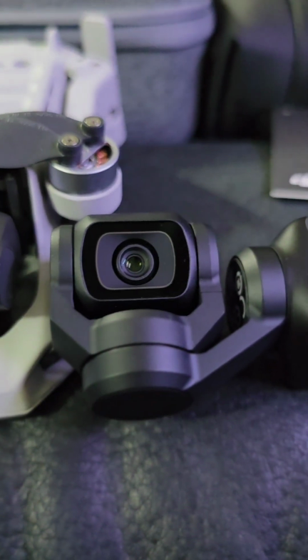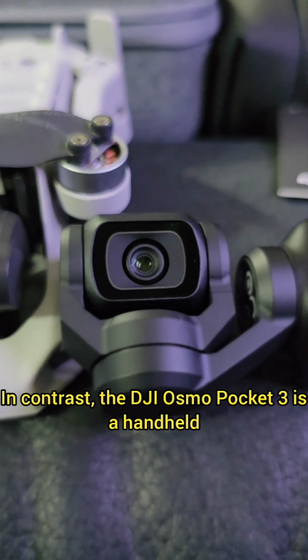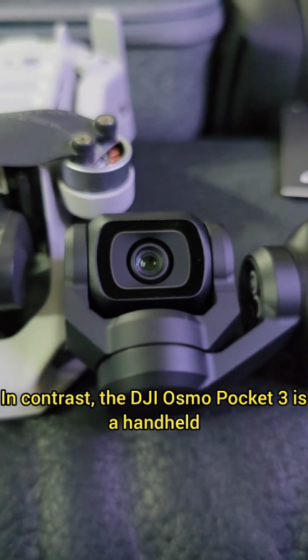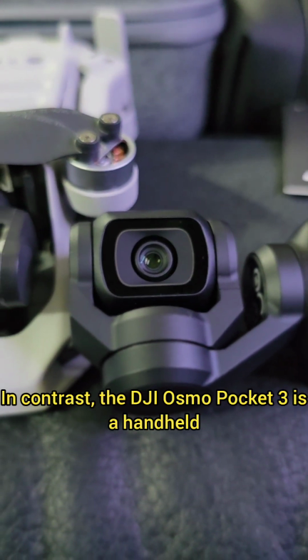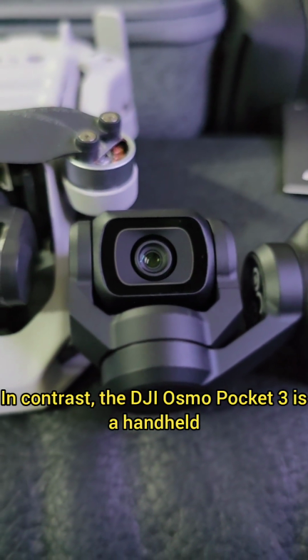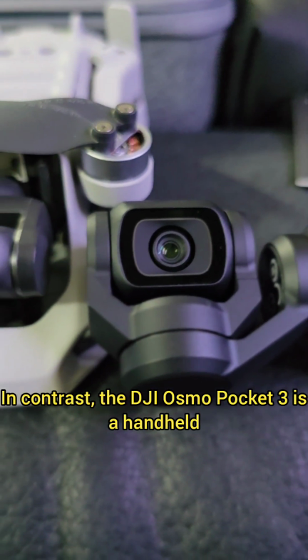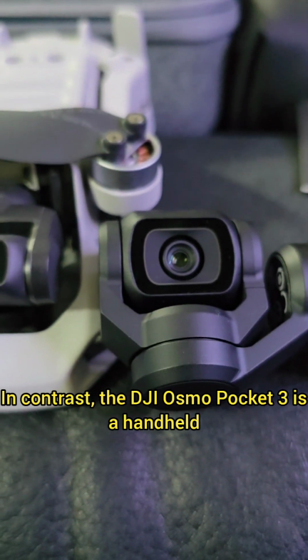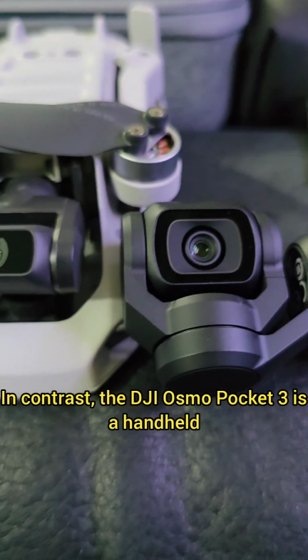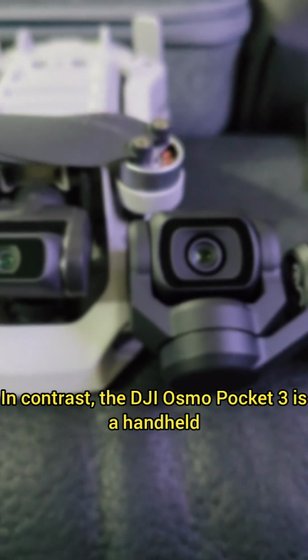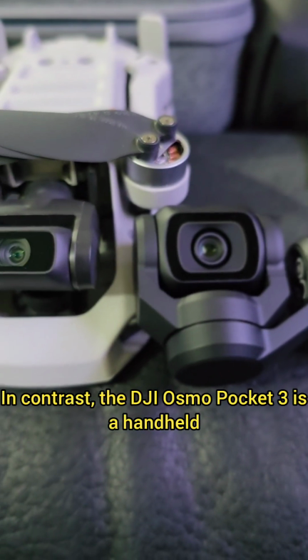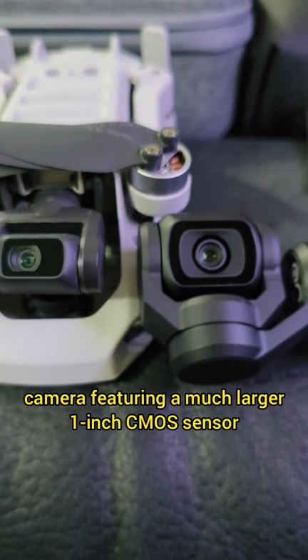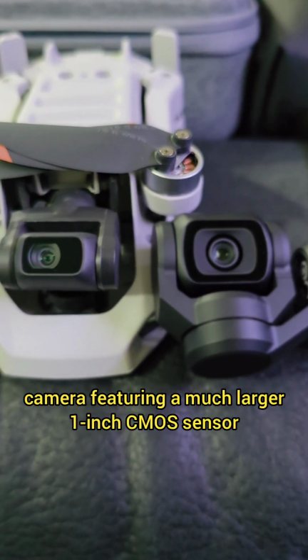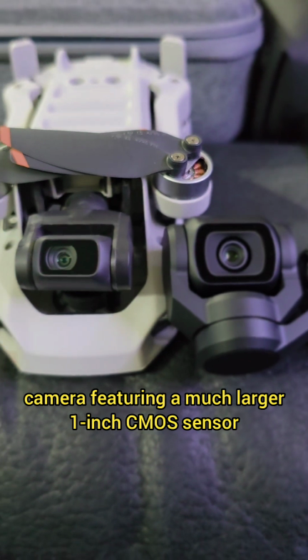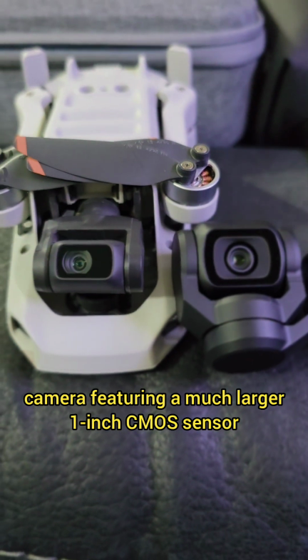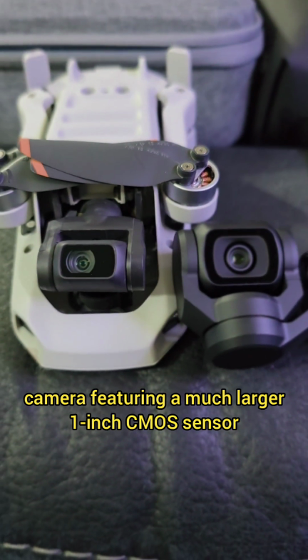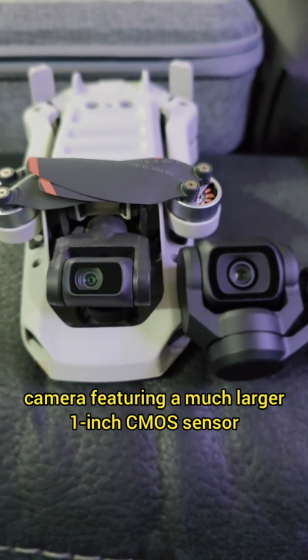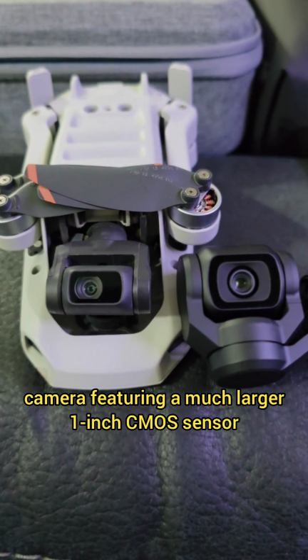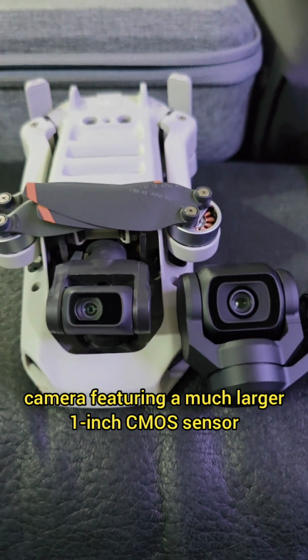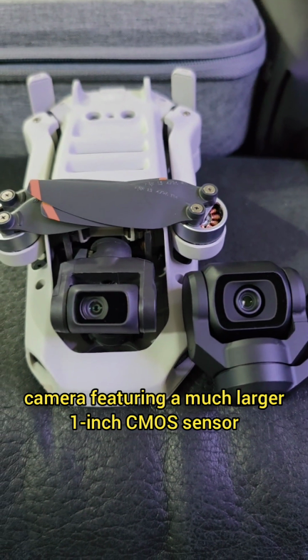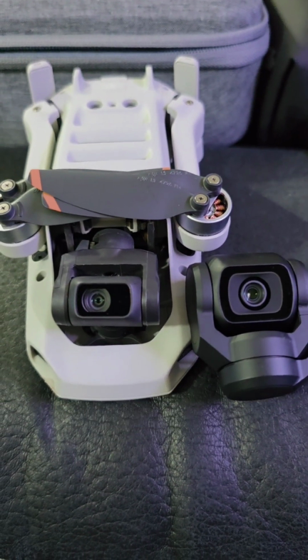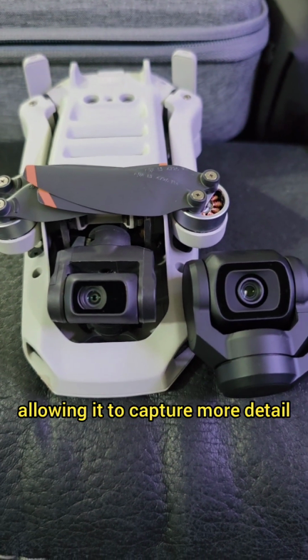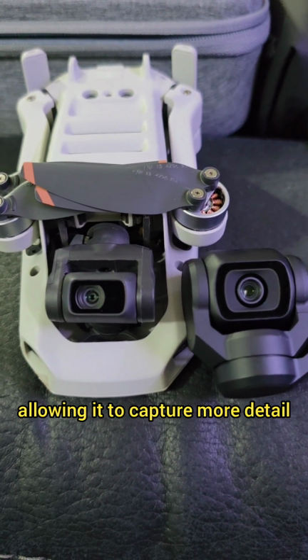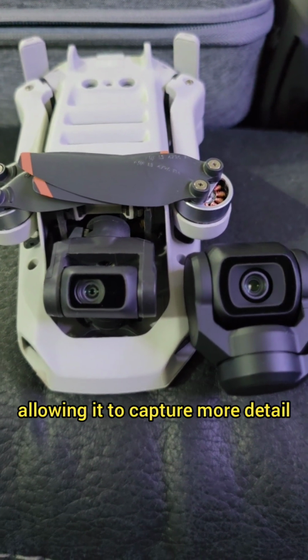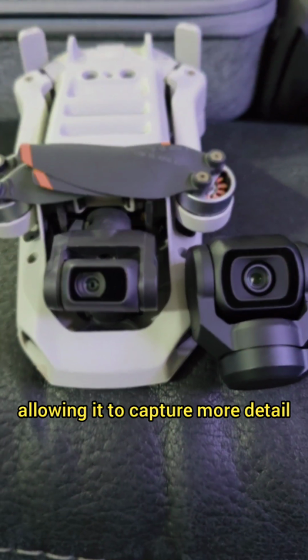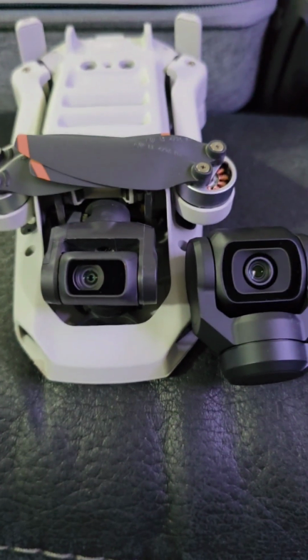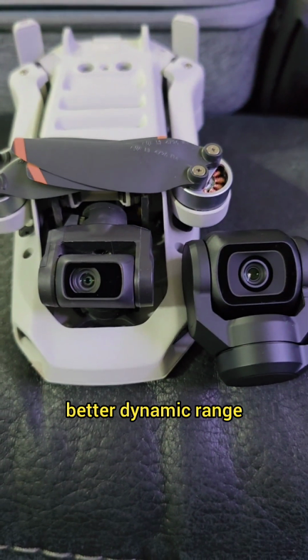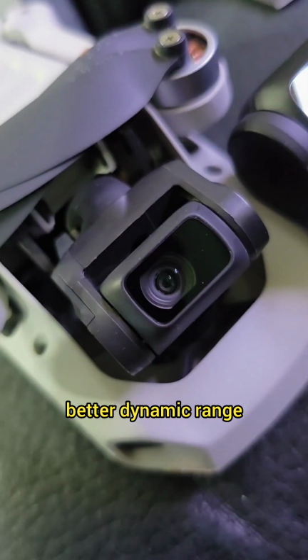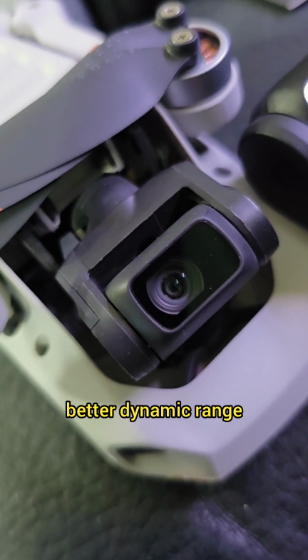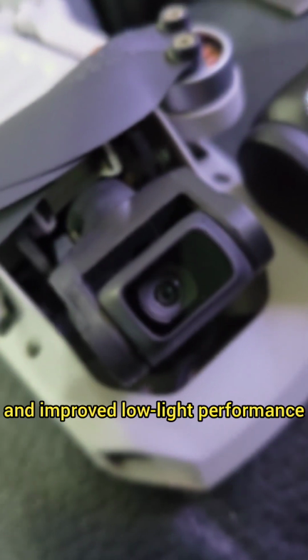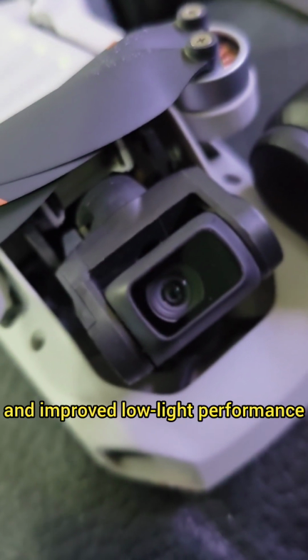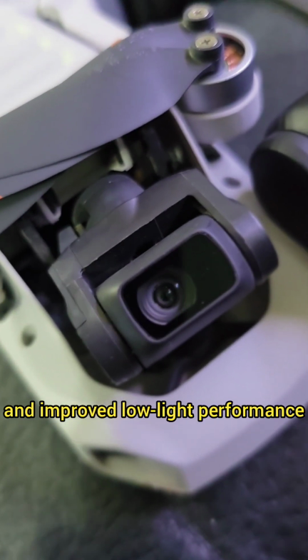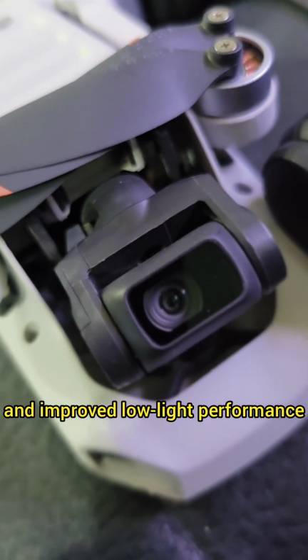In contrast, the DJI Osmo Pocket 3 is a handheld camera featuring a much larger 1-inch CMOS sensor, allowing it to capture more detail, better dynamic range, and improved low-light performance.